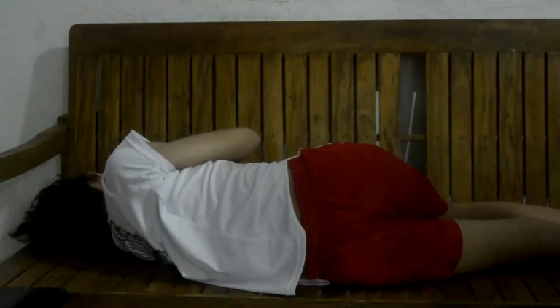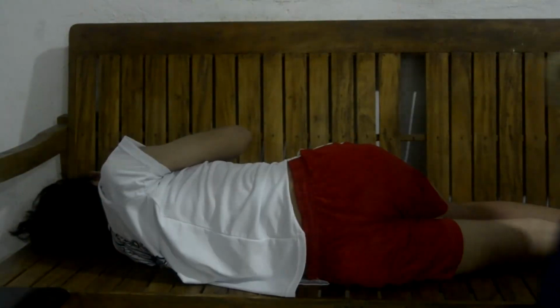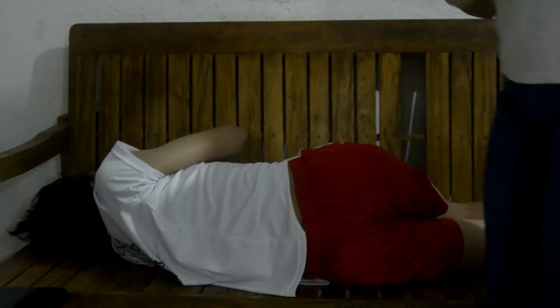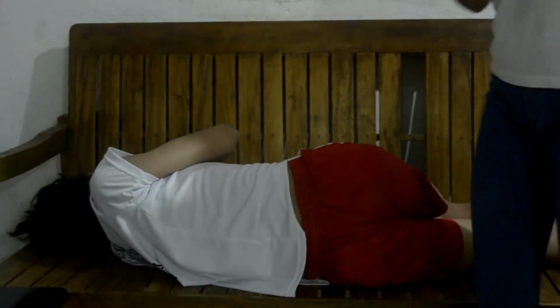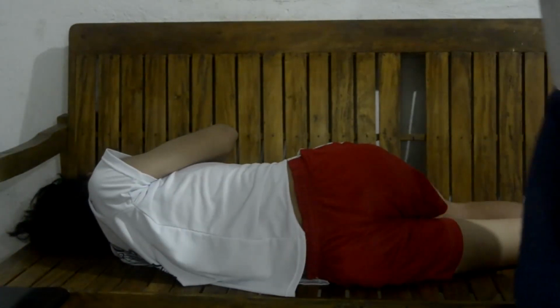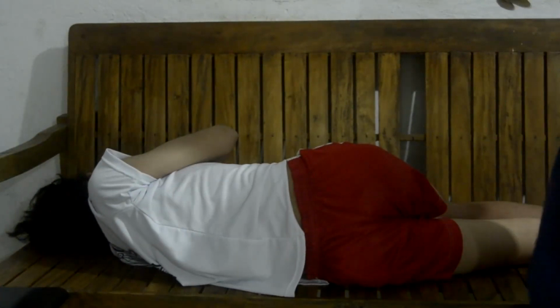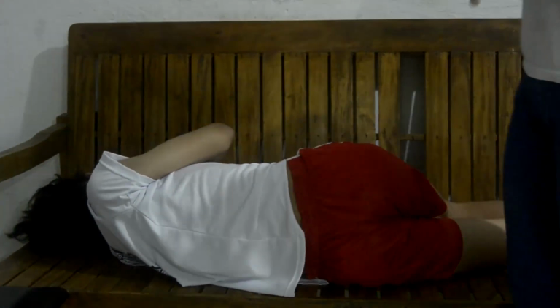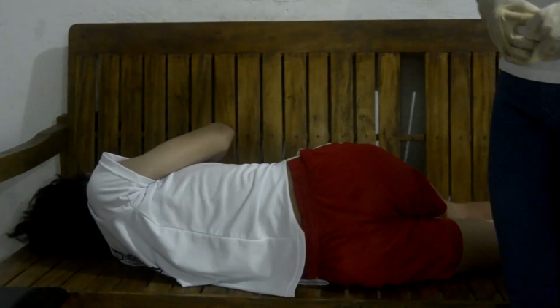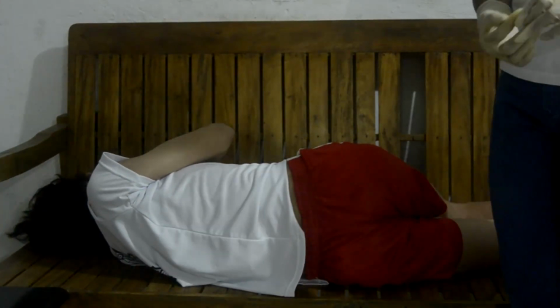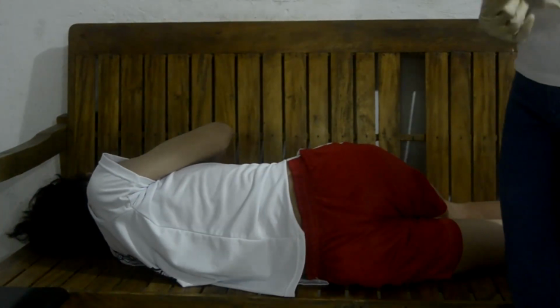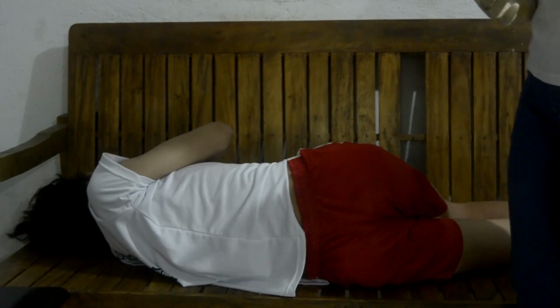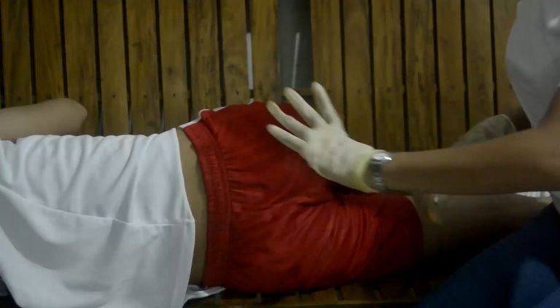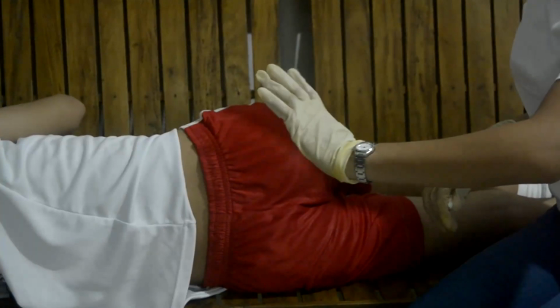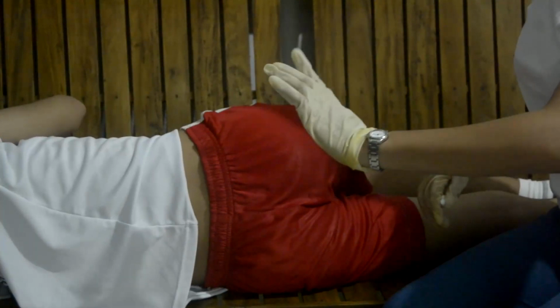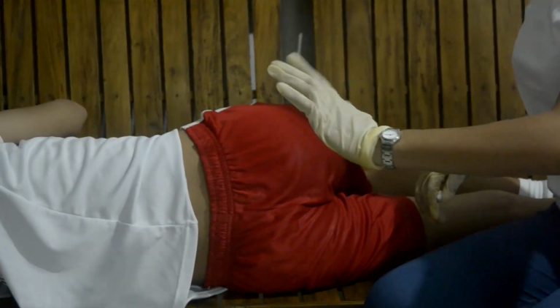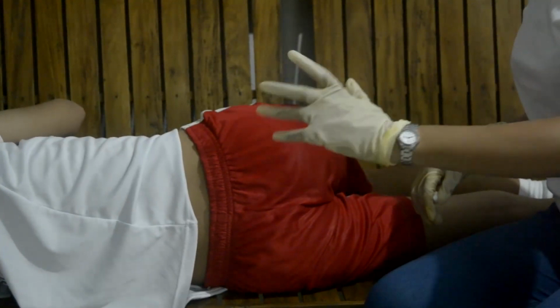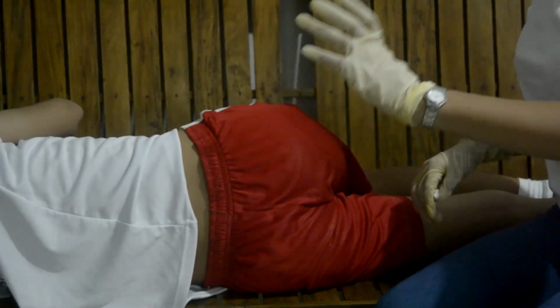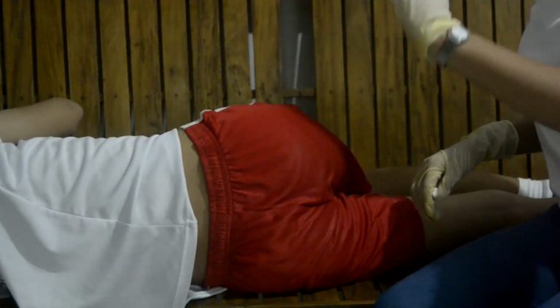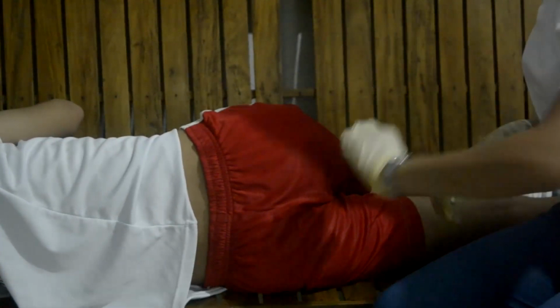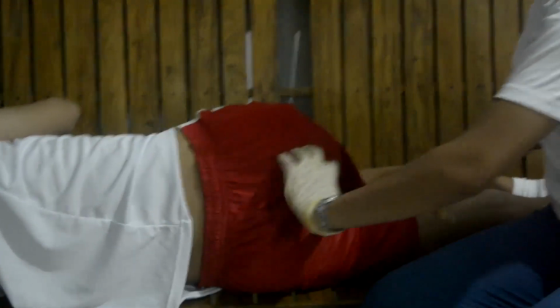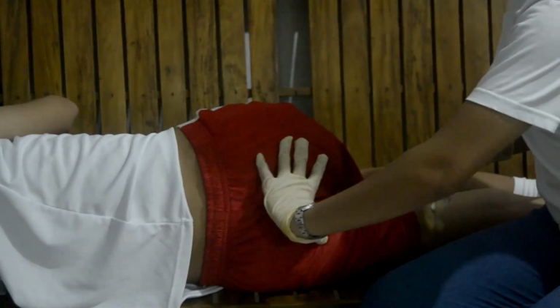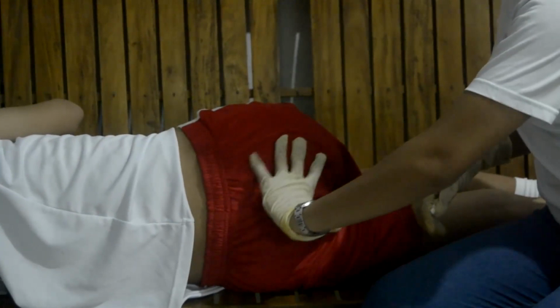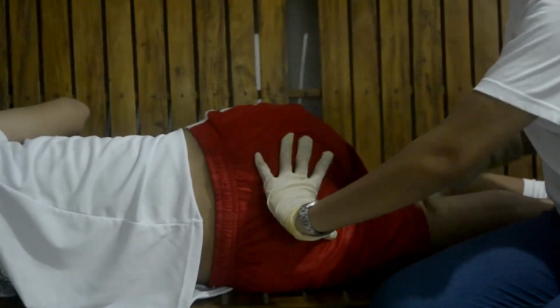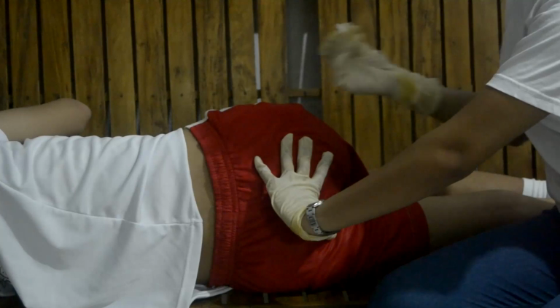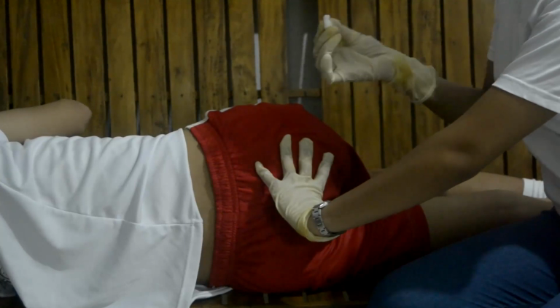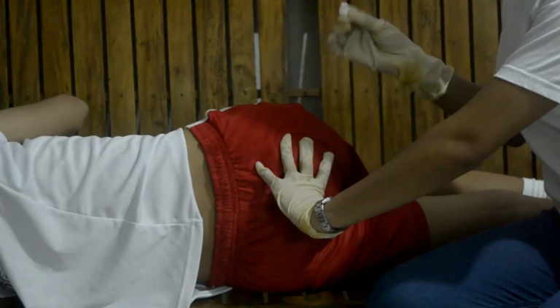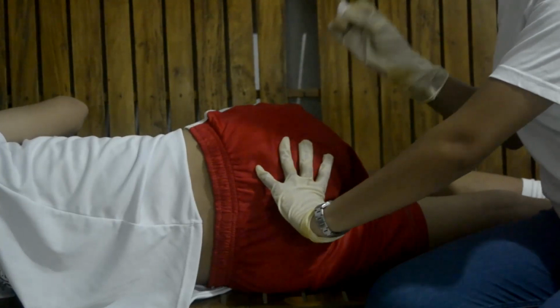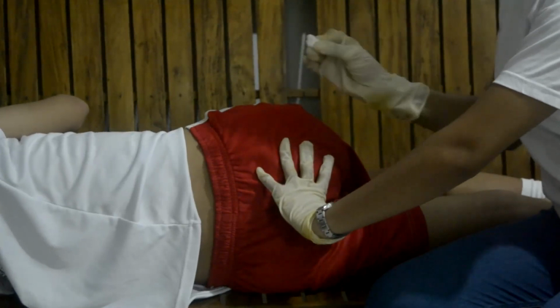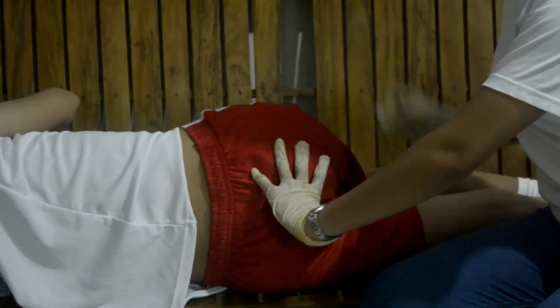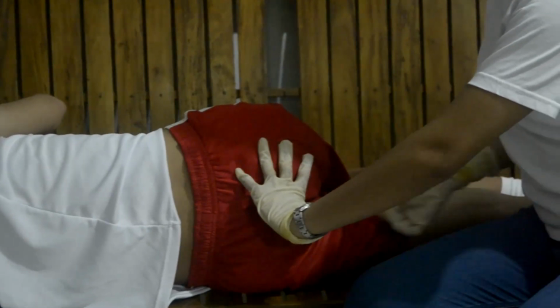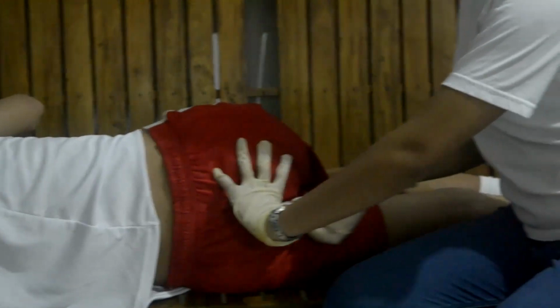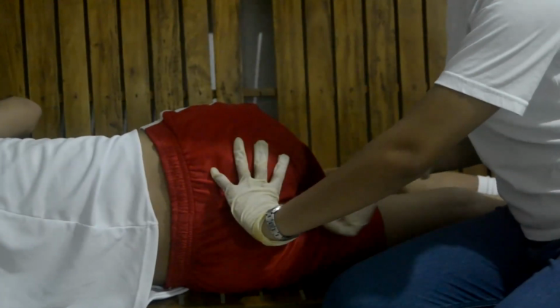In a side-lying position, take the lubricant, place my non-dominant hand through the trunk of the anus, and insert the medication.